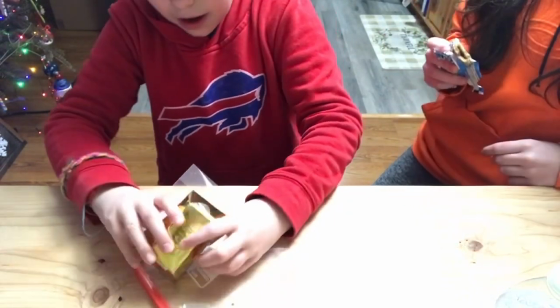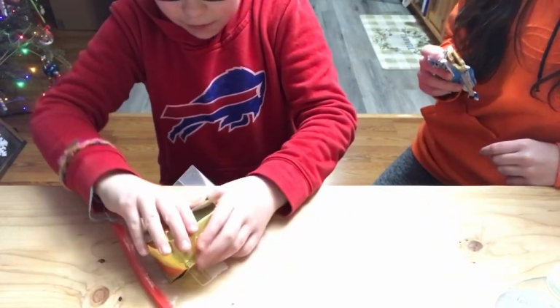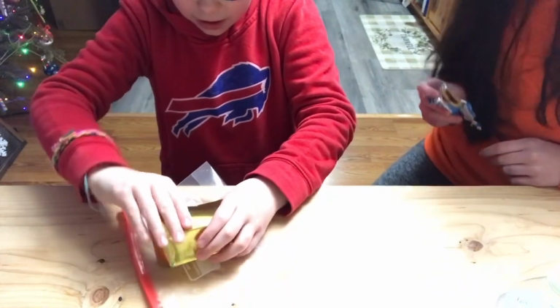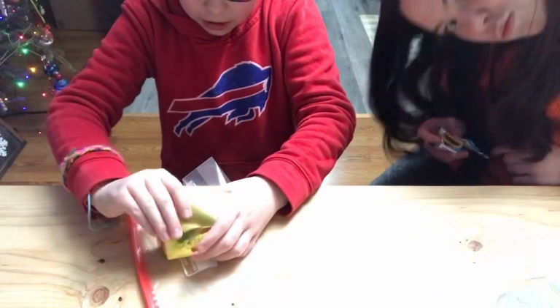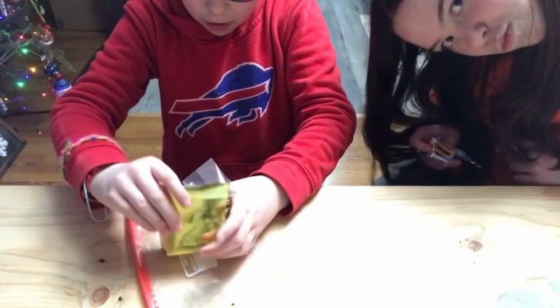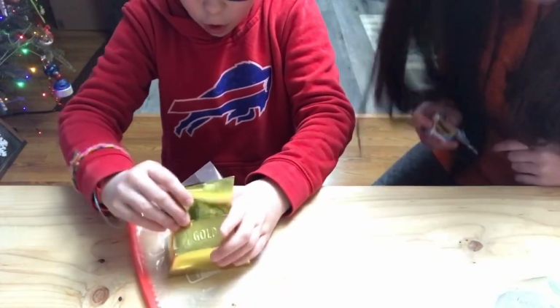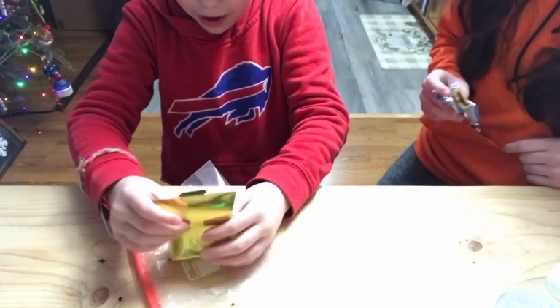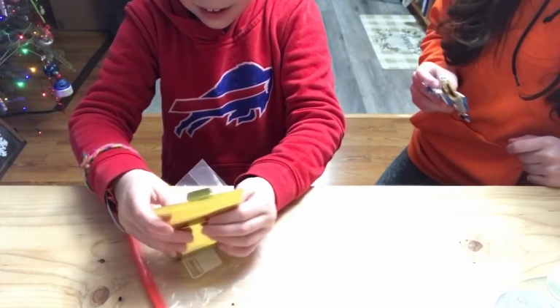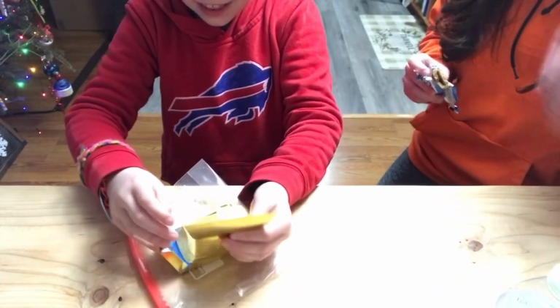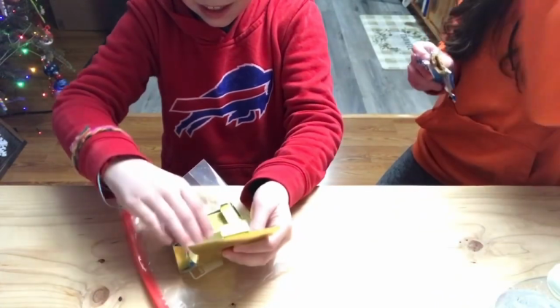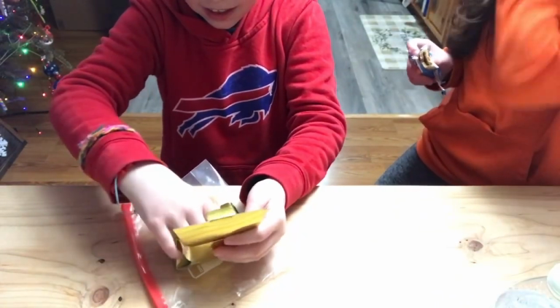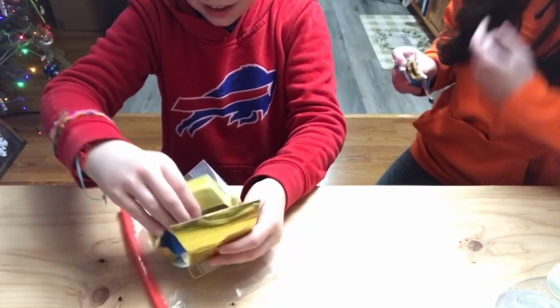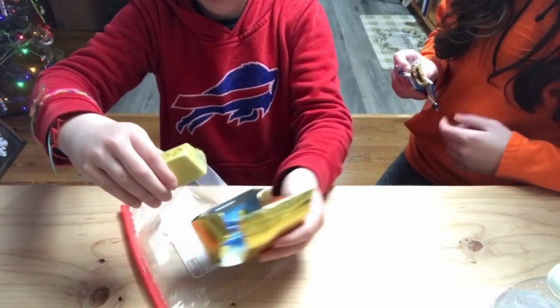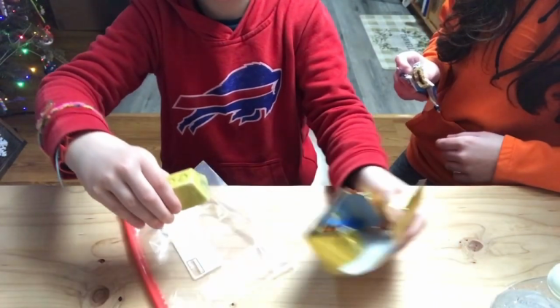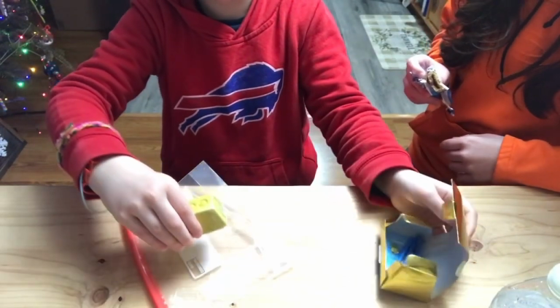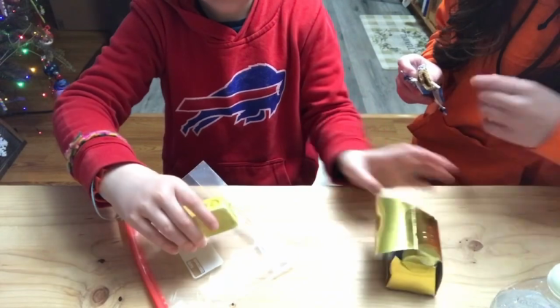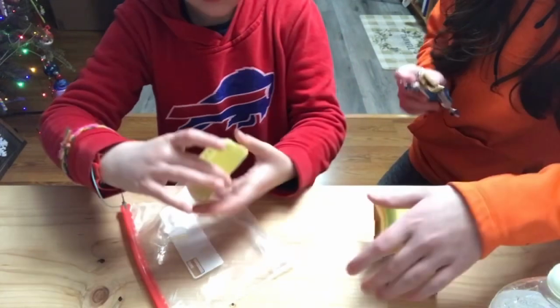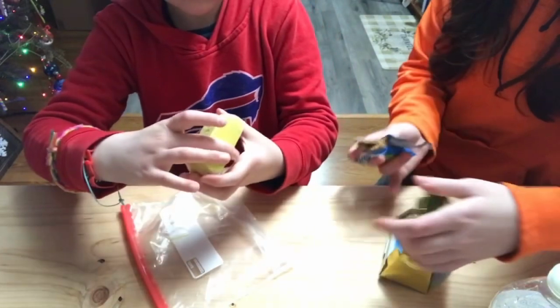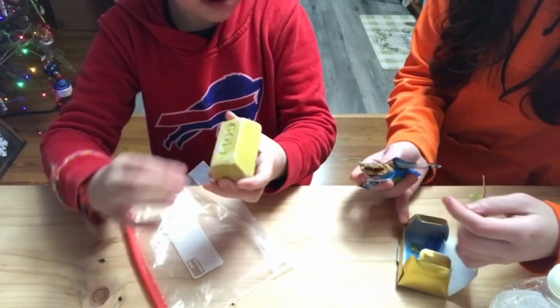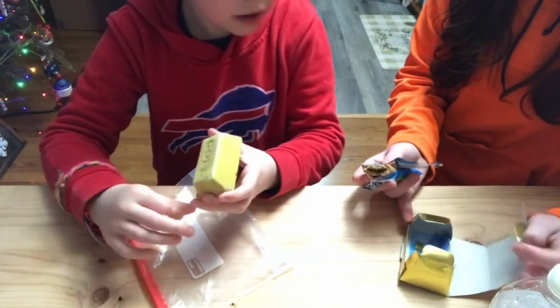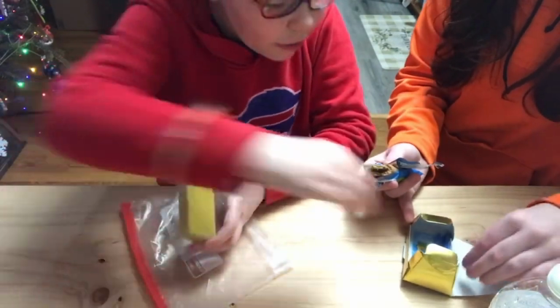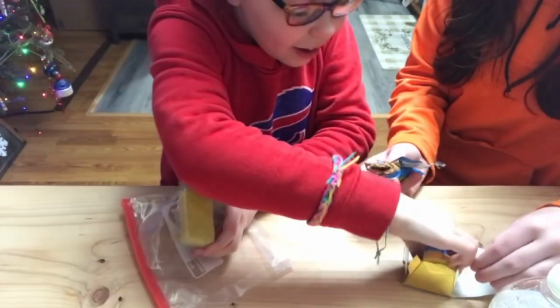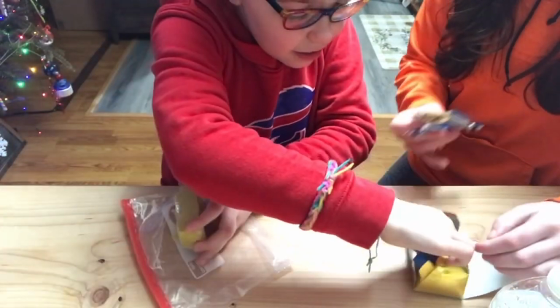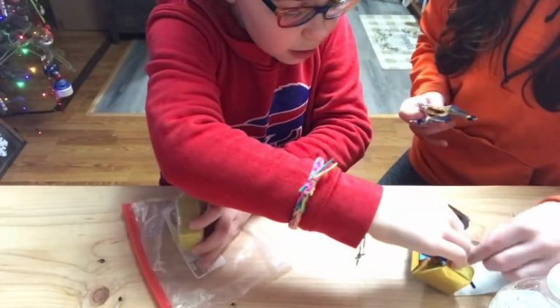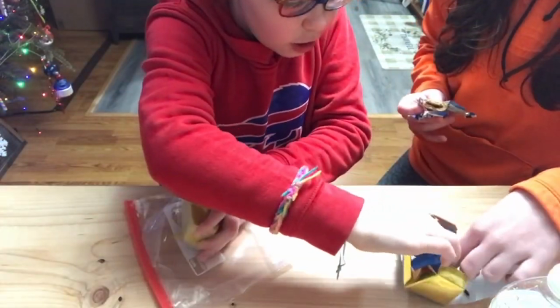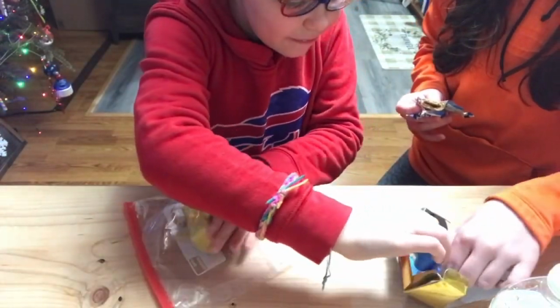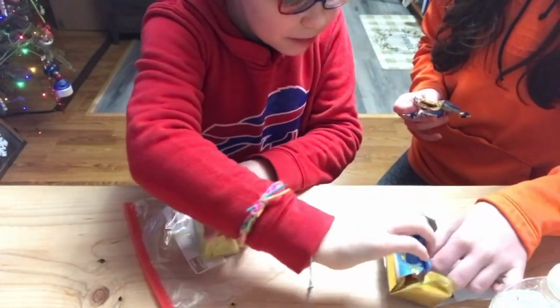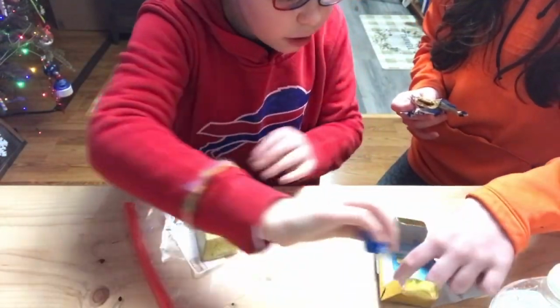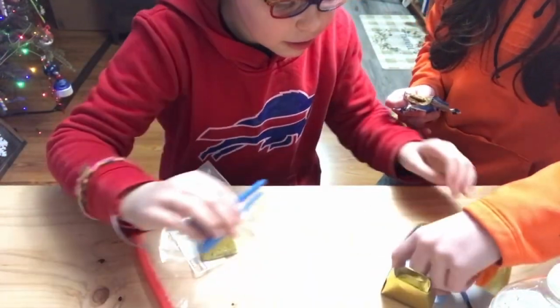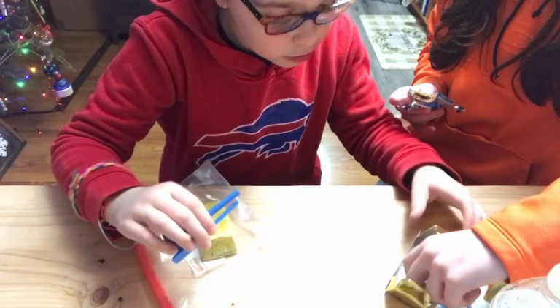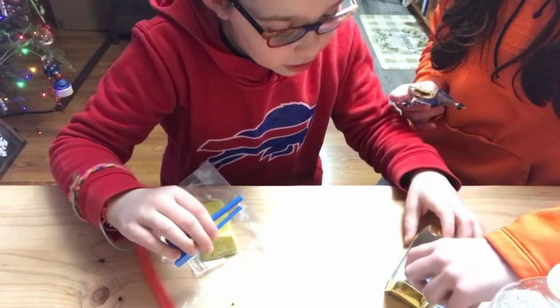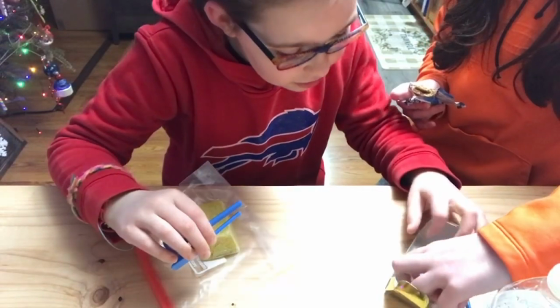I finally got this part open. Oh, my goodness! Oh, my gosh, more wrapping. Oh, and the tools. And I think there's, like, a little checklist in there.